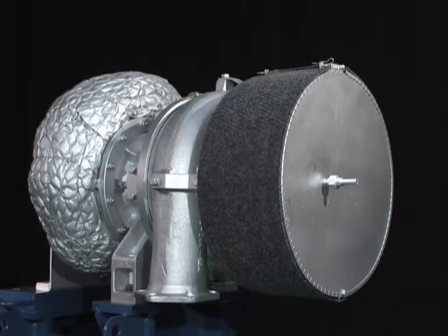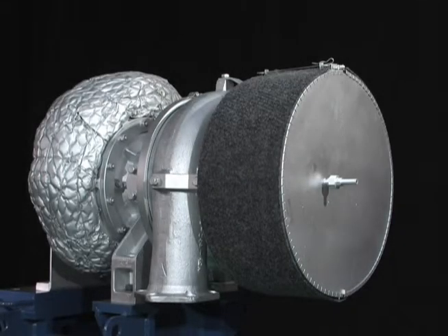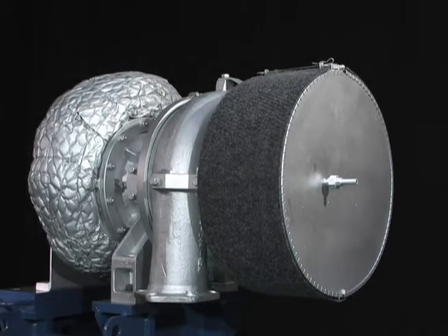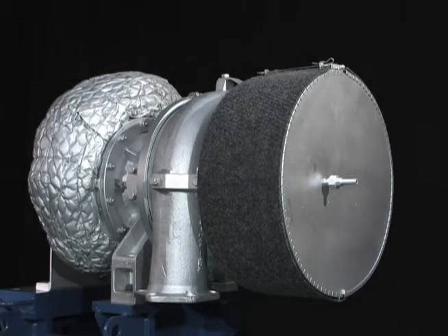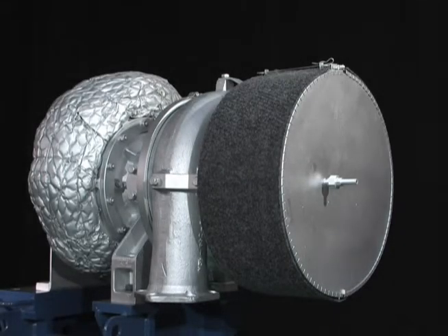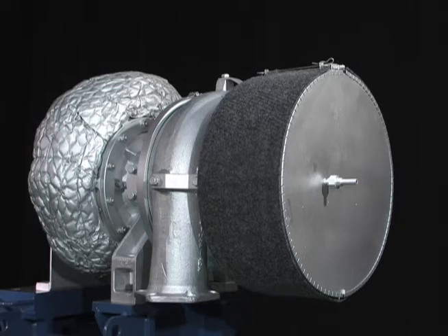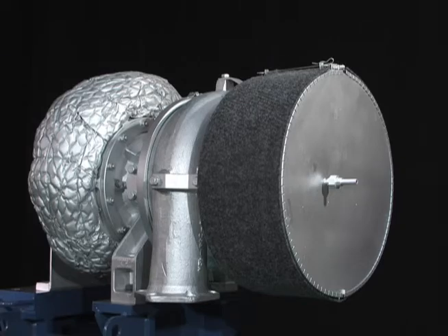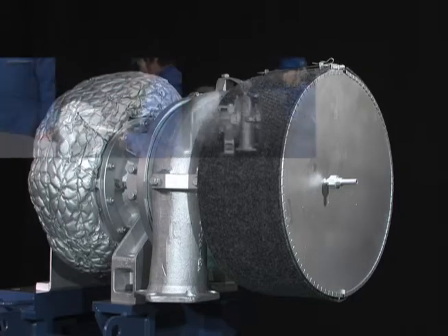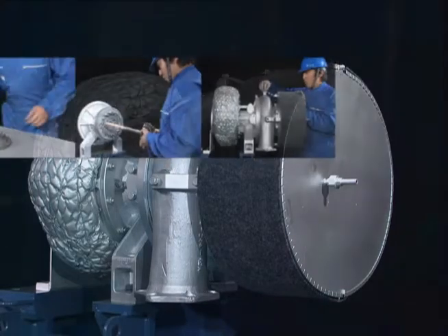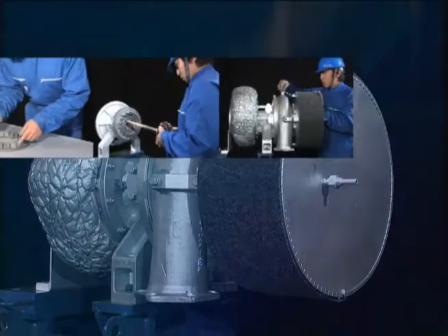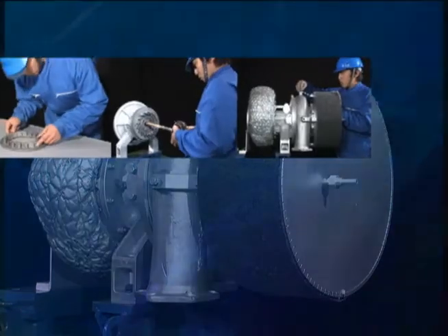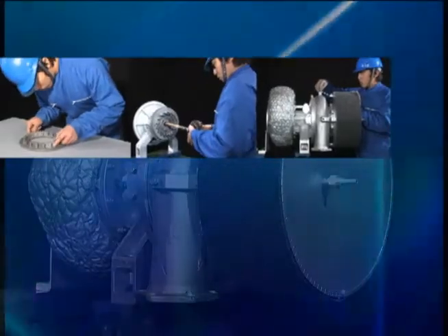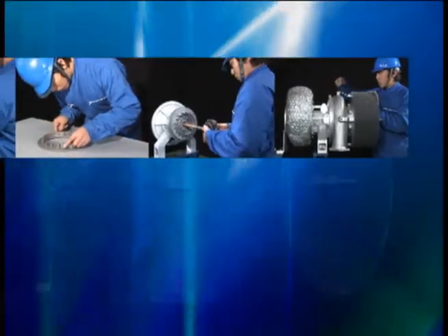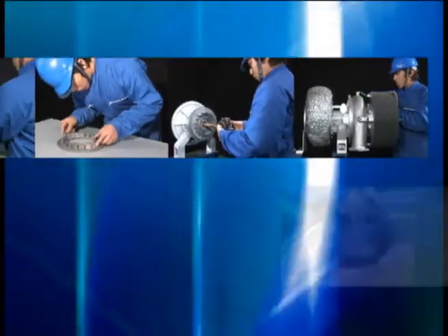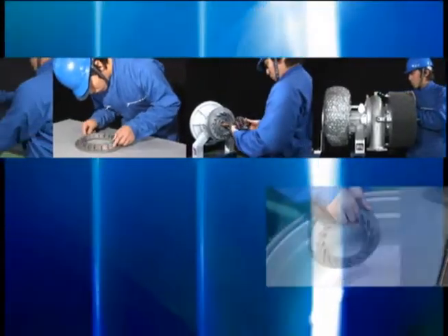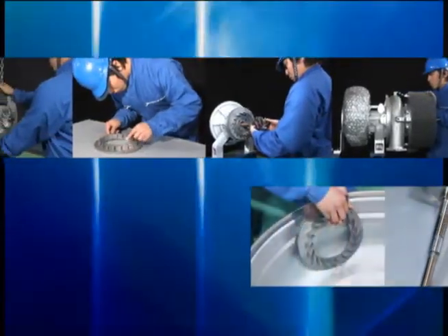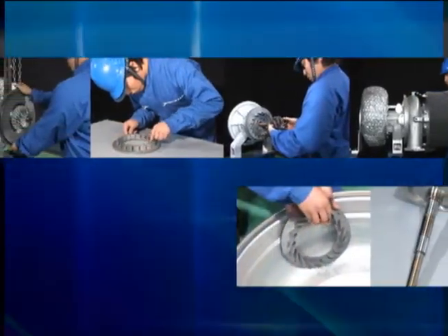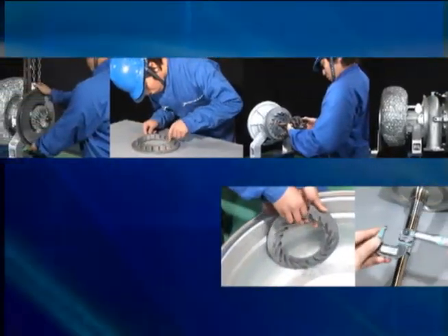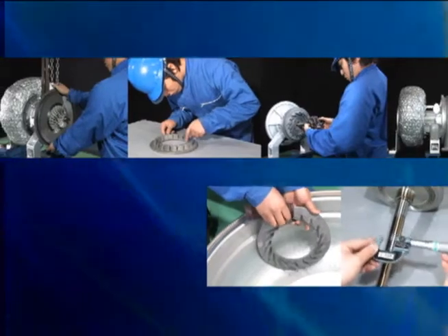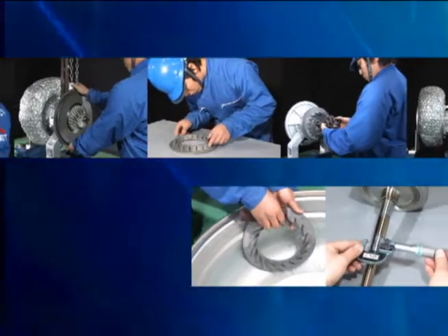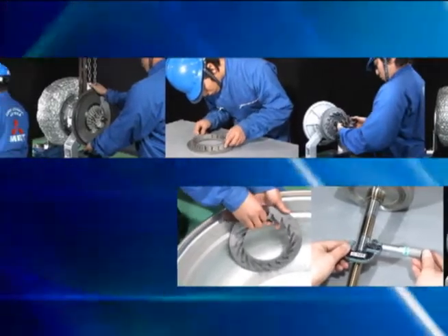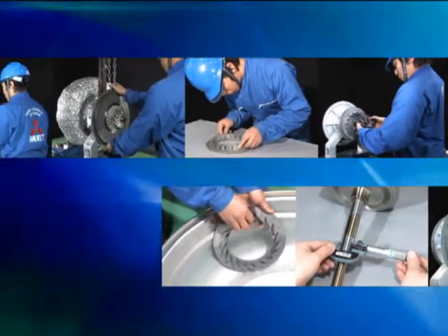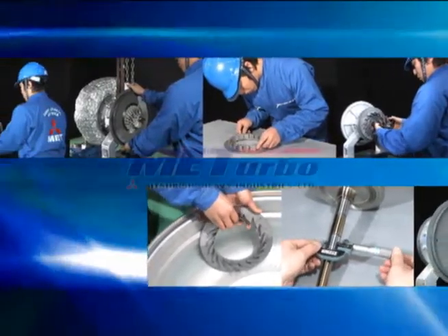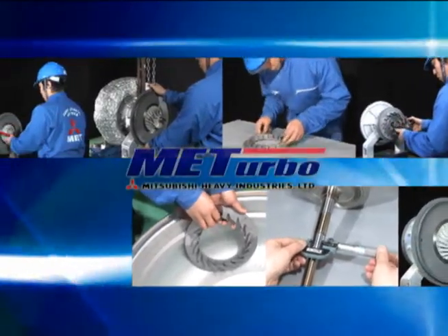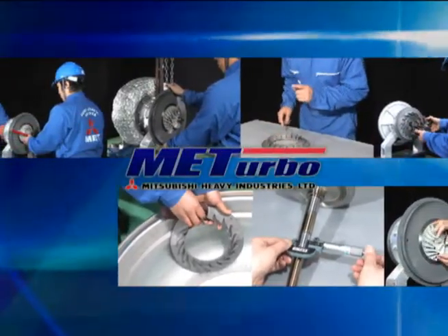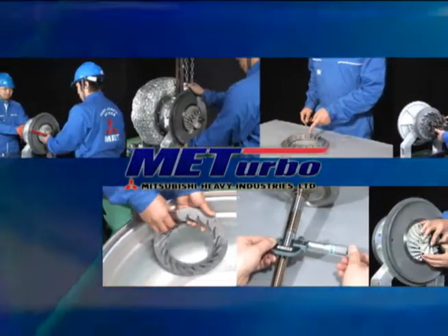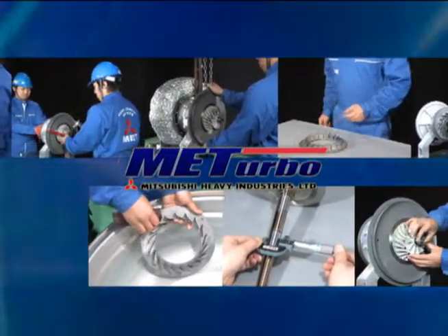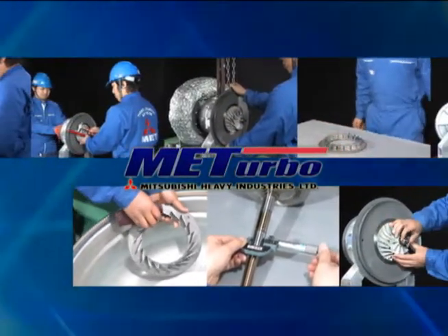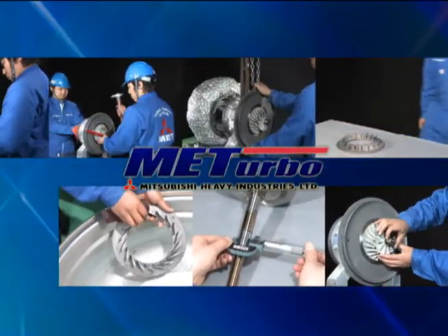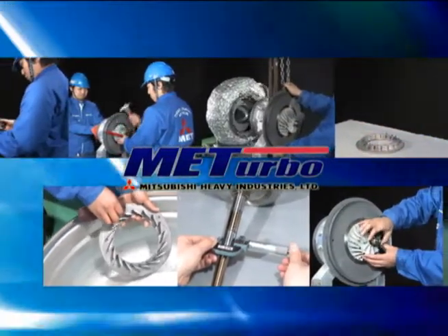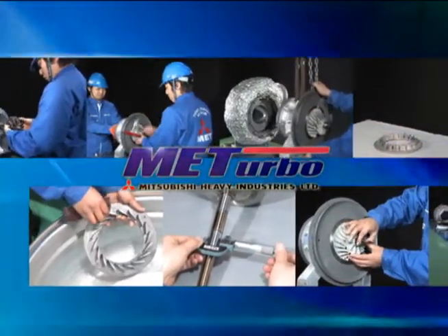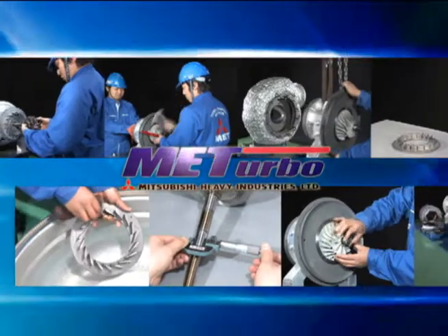As you have seen, the MET-18 SRC turbocharger is designed so that people with a reasonable amount of experience can disassemble, inspect, and reassemble it.